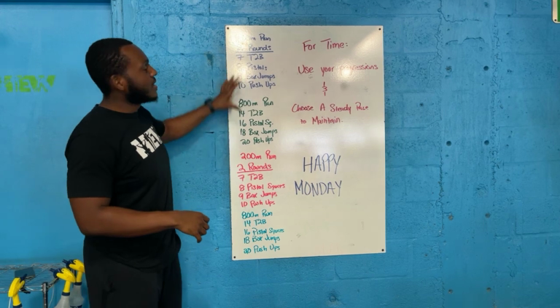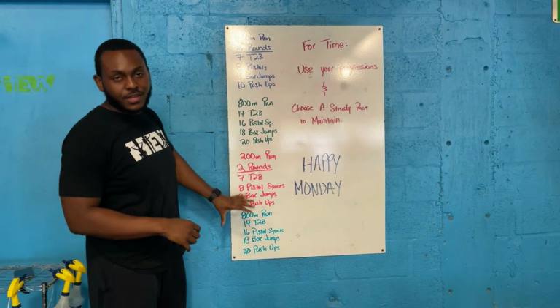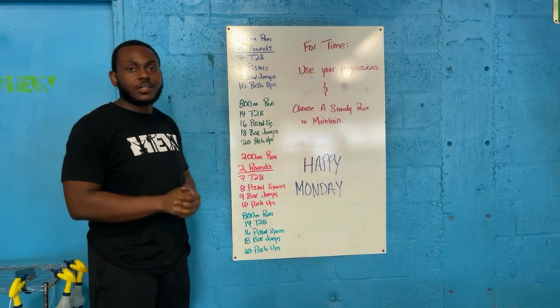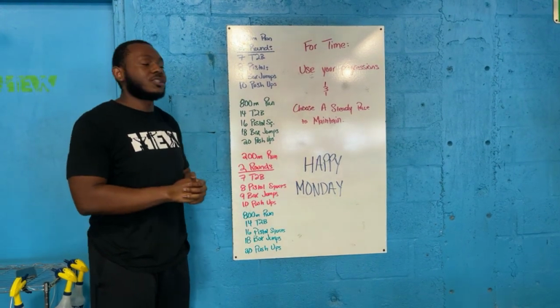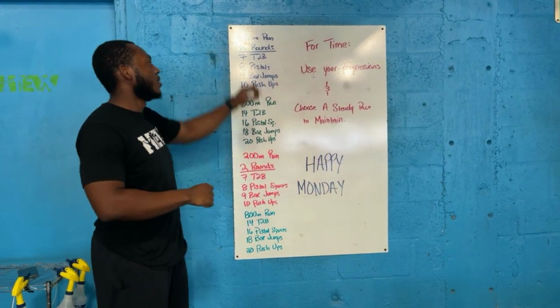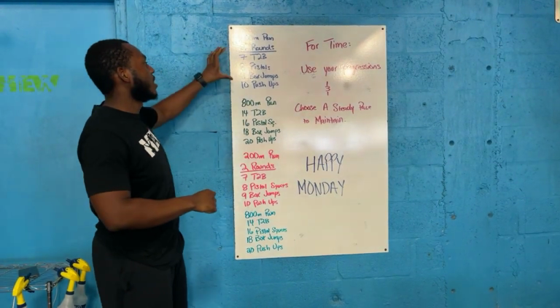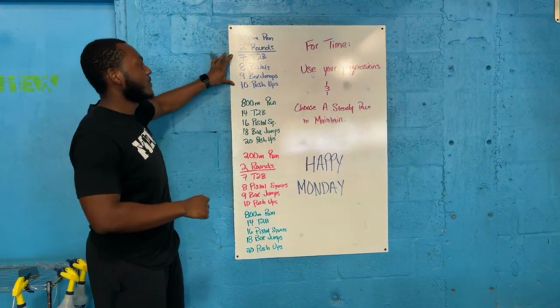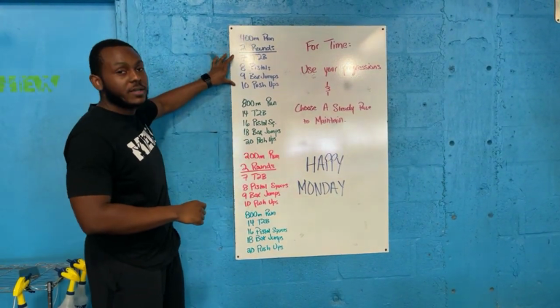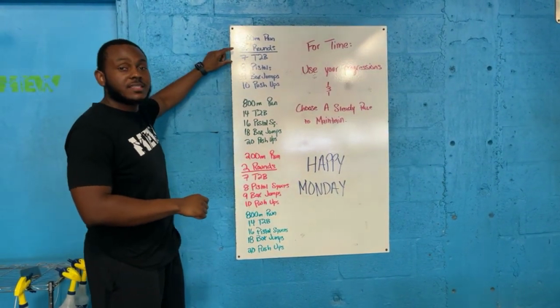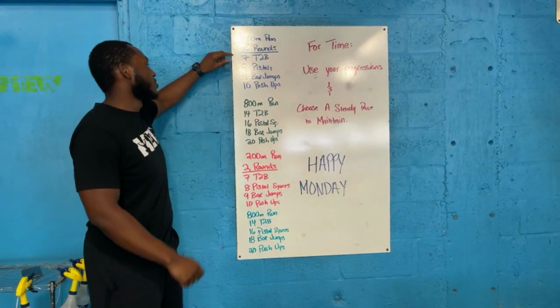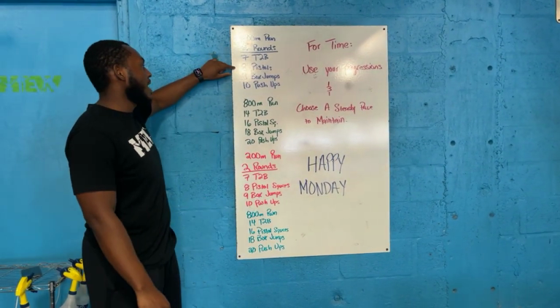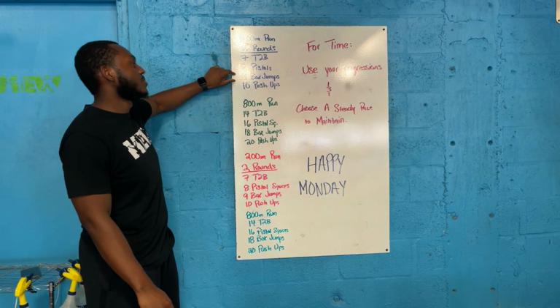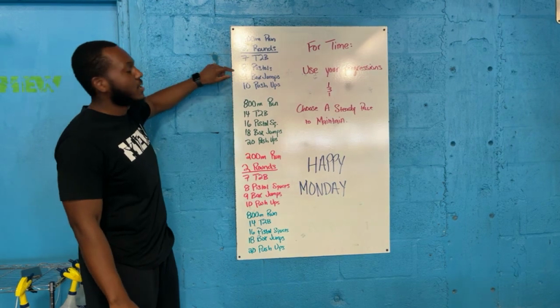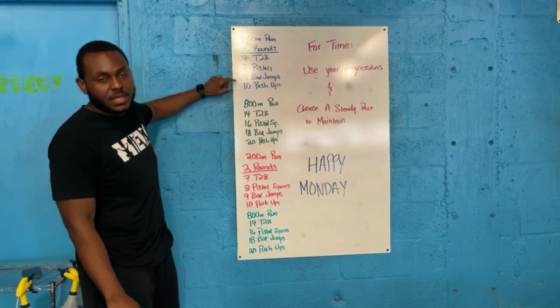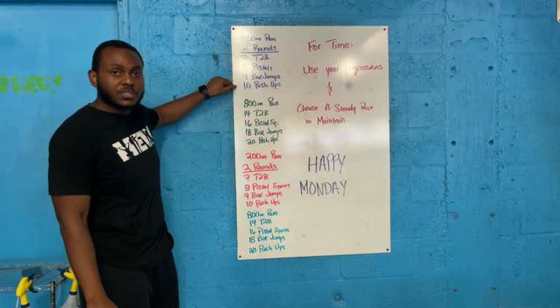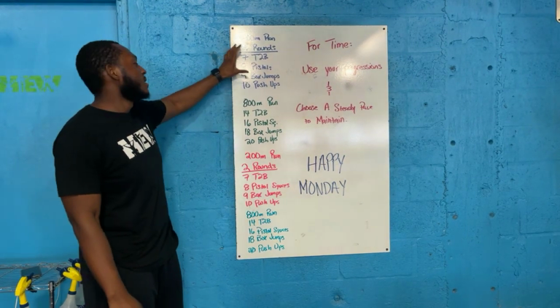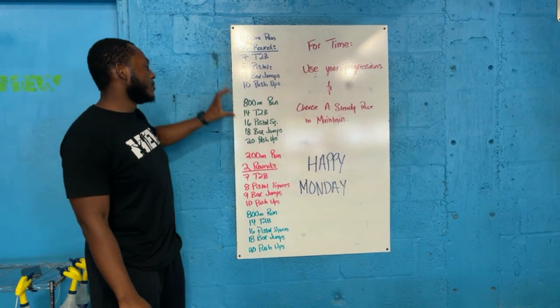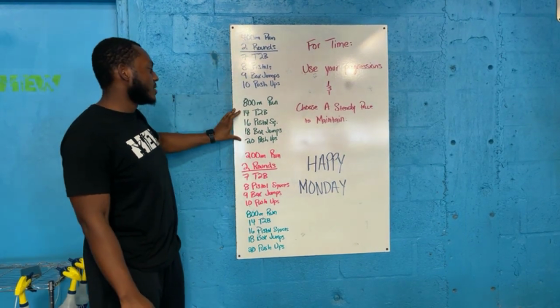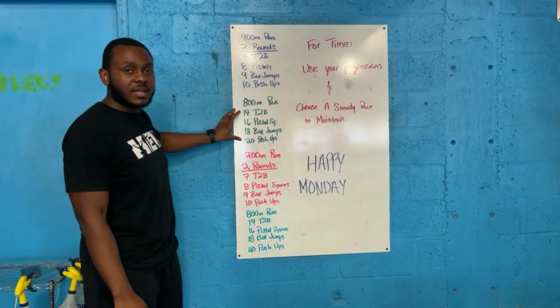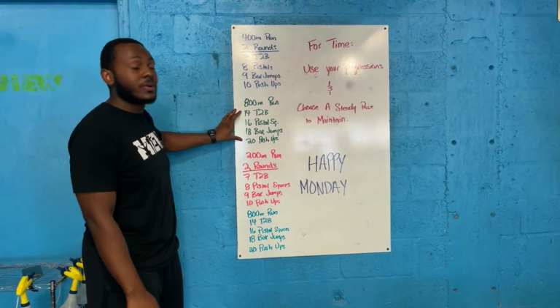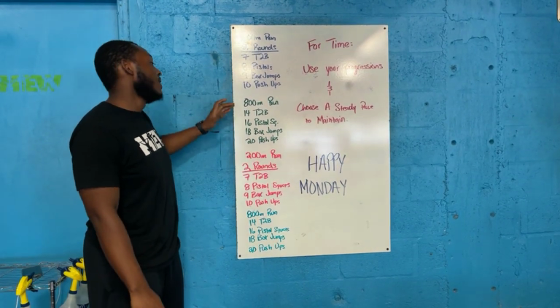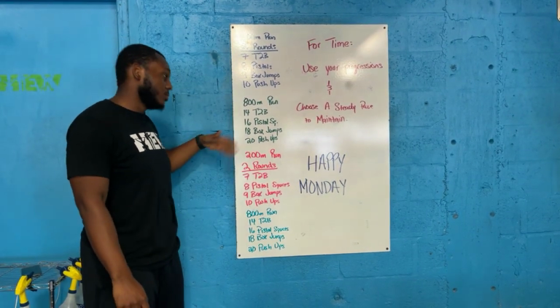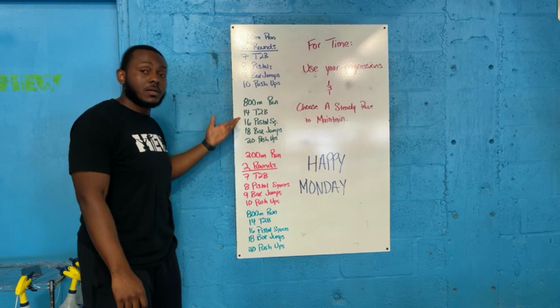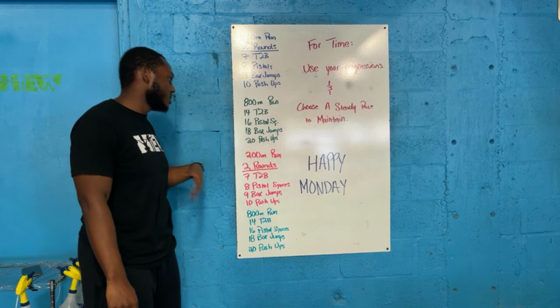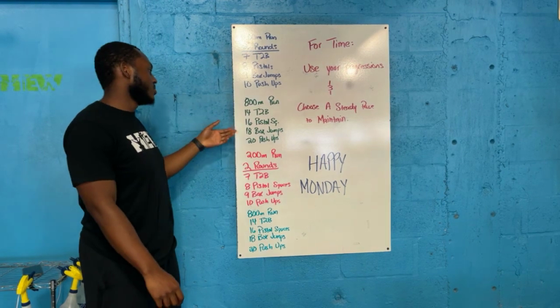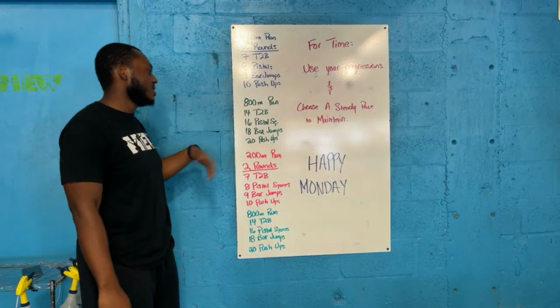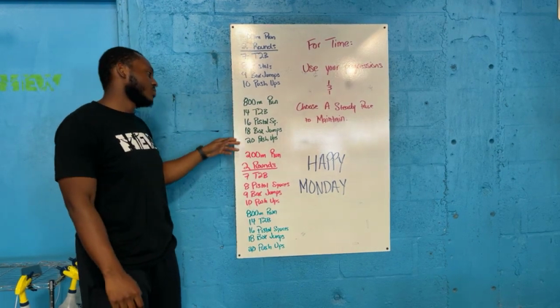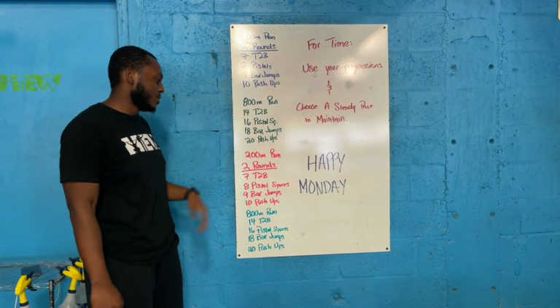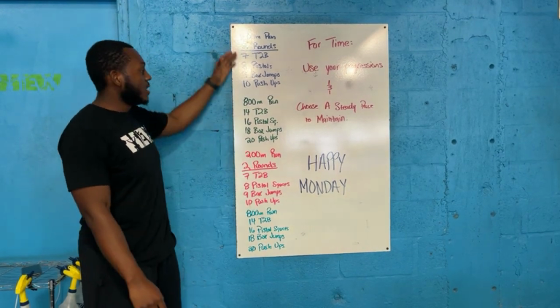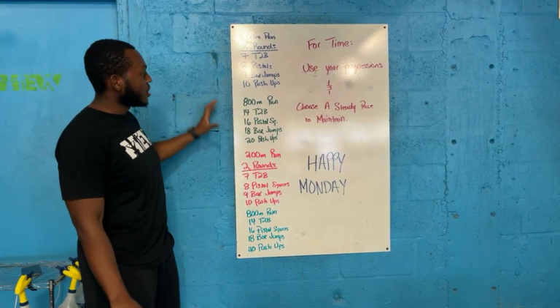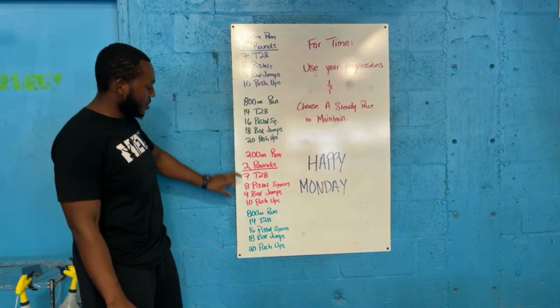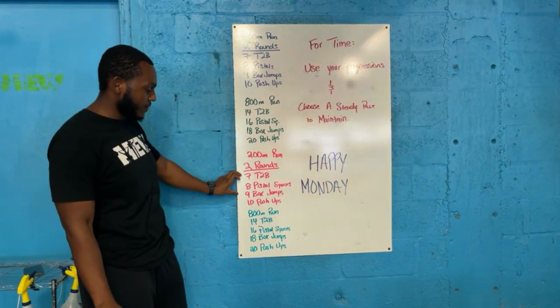Kind of stay in your colored sections. Starting off, you're going to have two rounds: seven toes-to-bar, eight pistols, nine box jumps, ten push-ups. Then you move into the next section: 14 toes-to-bar, 16 pistols, 18 box jumps, 20 push-ups.